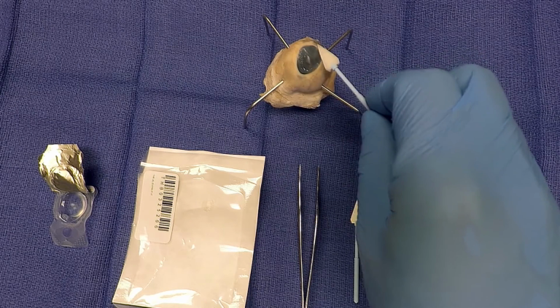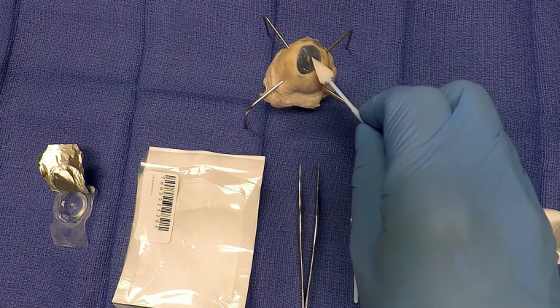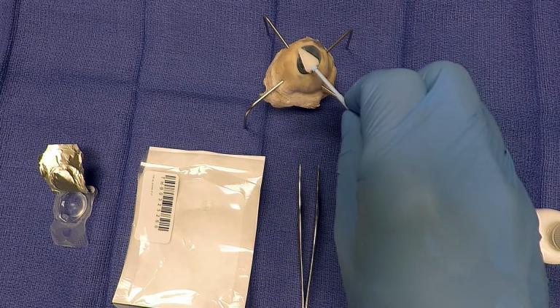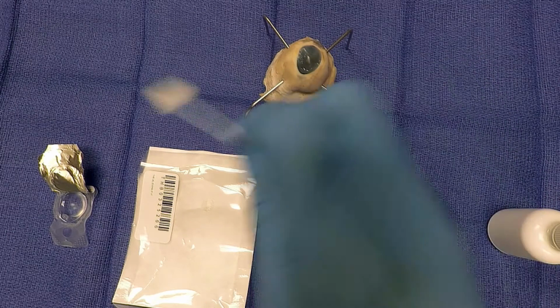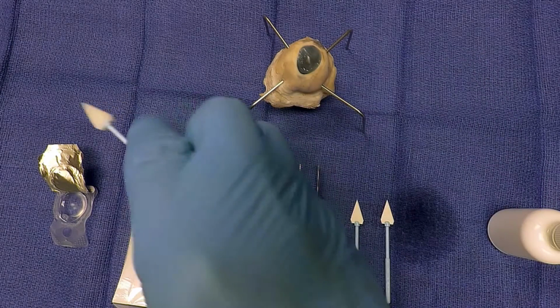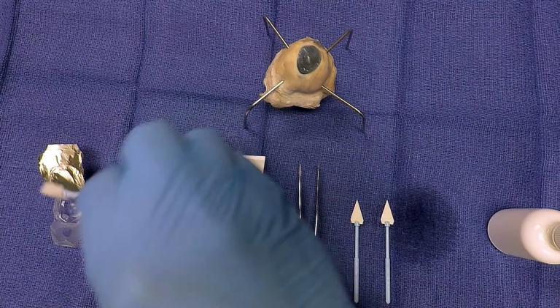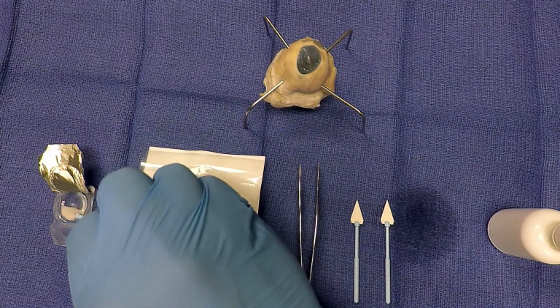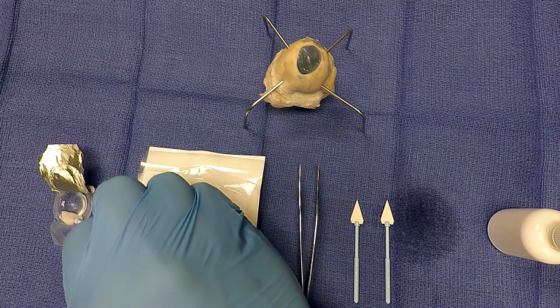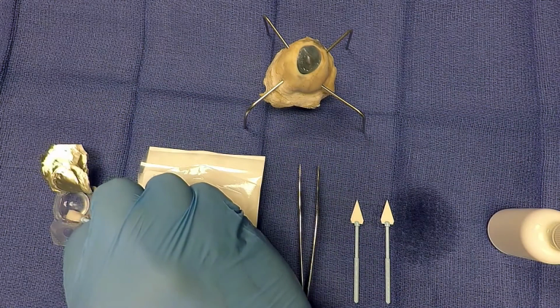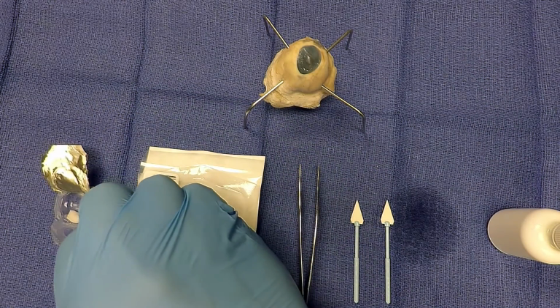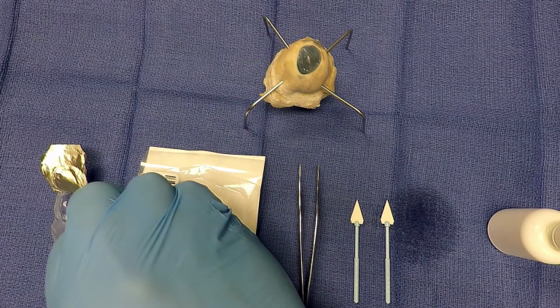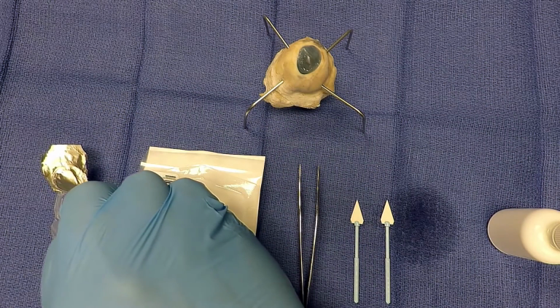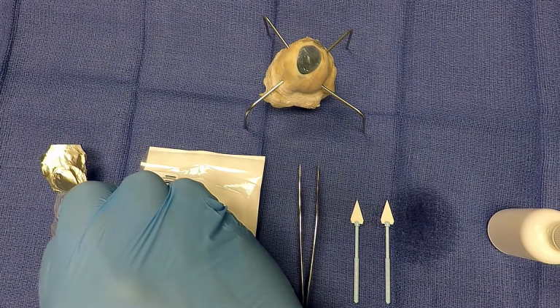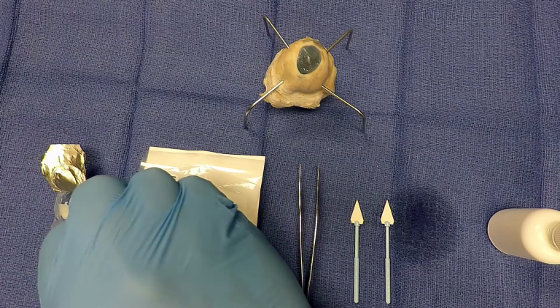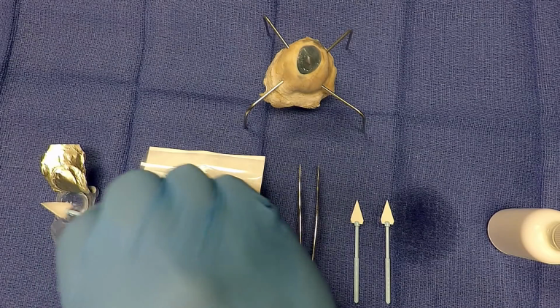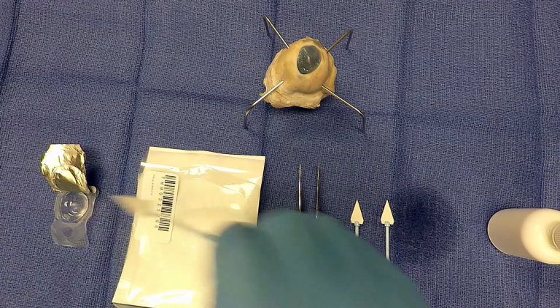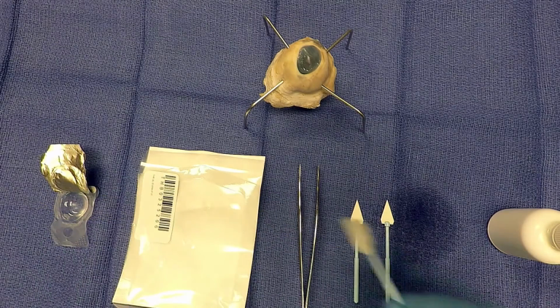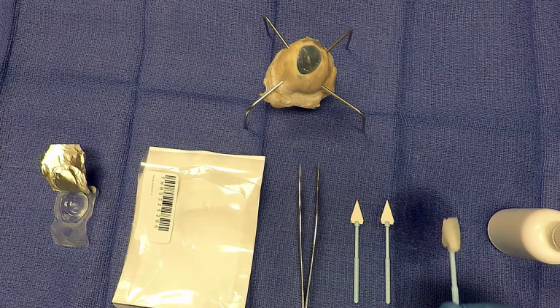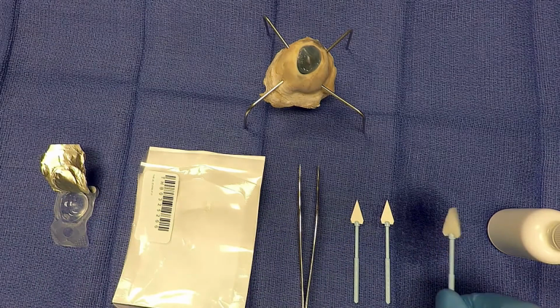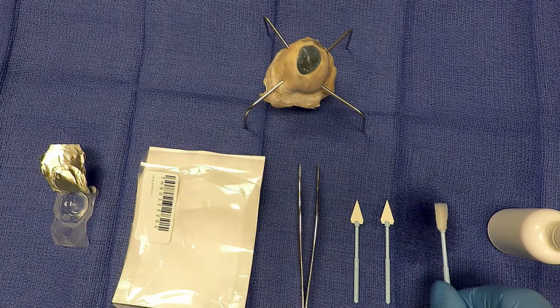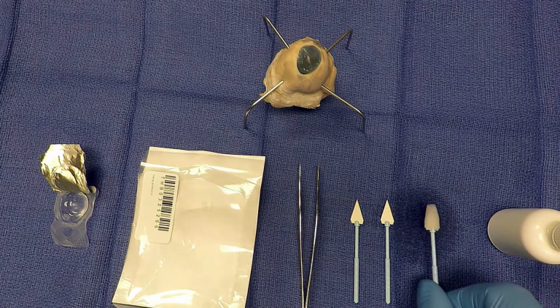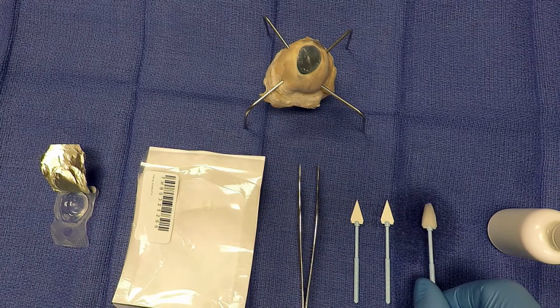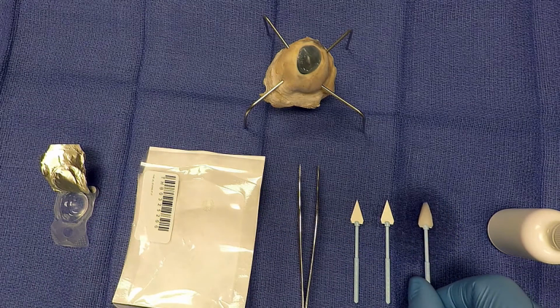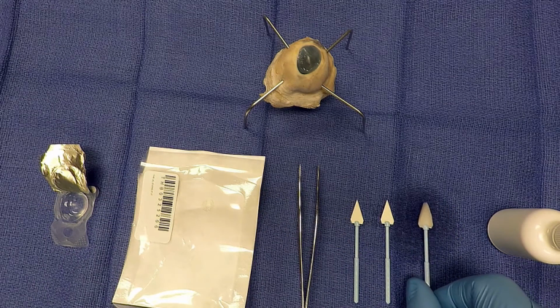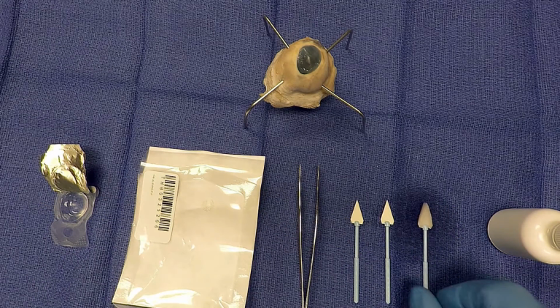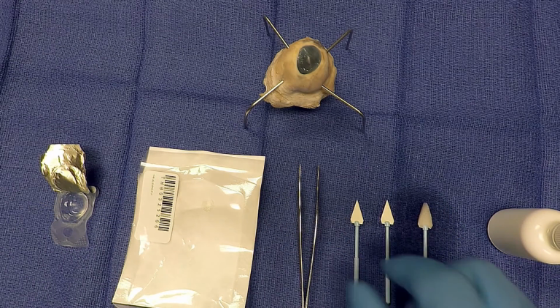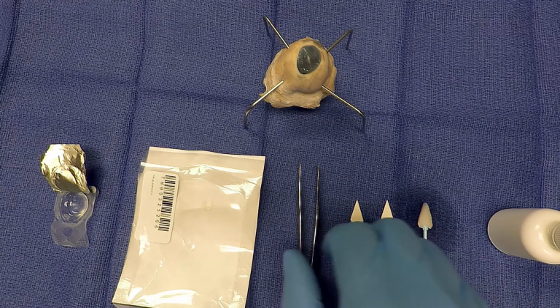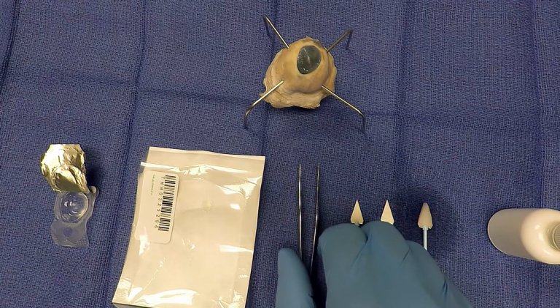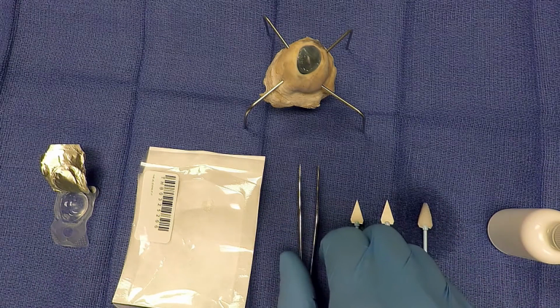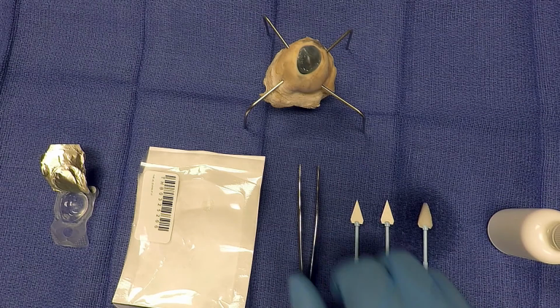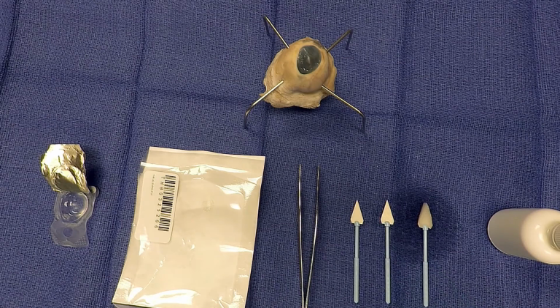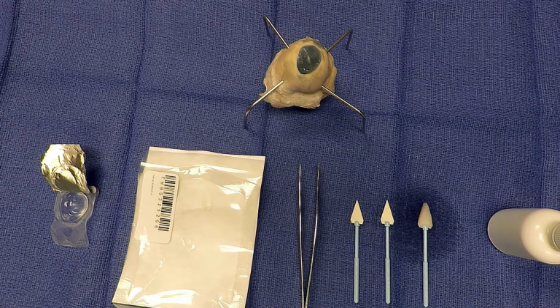Also have the technician dry out the bandage contact lens with the soft cell sponge. Both of these steps are extremely important as this will make the application of the membrane easier and will ensure adherence to the surgical site.